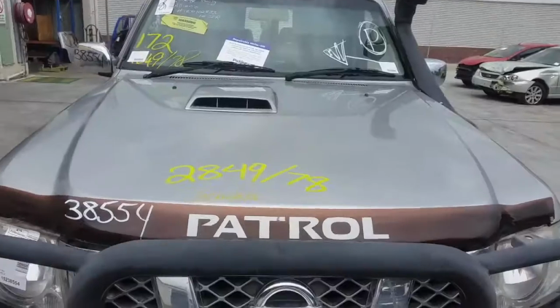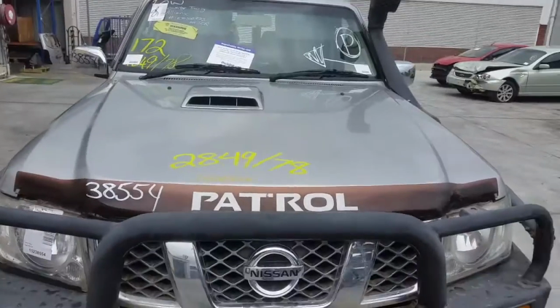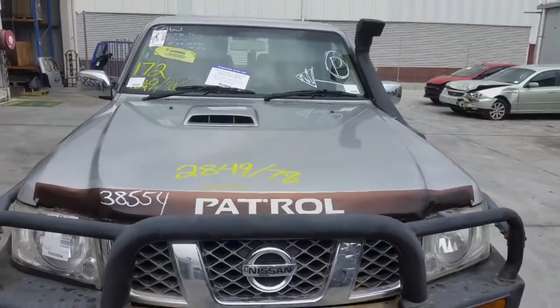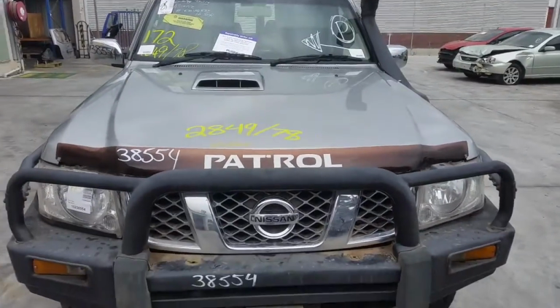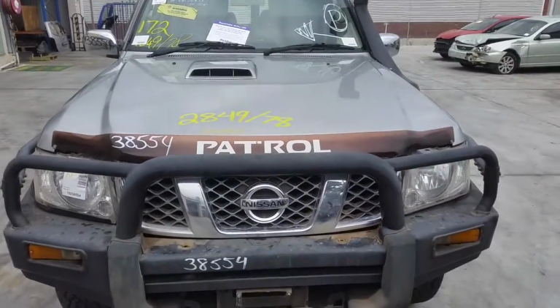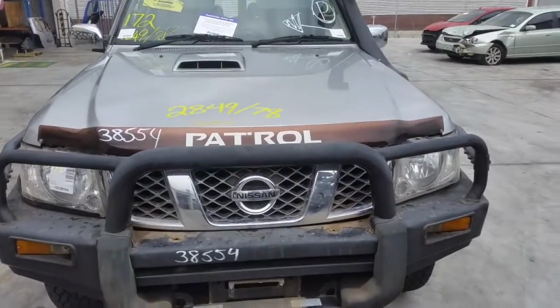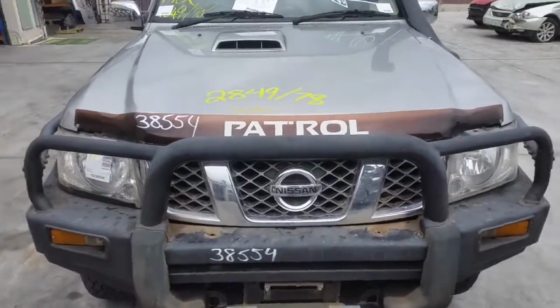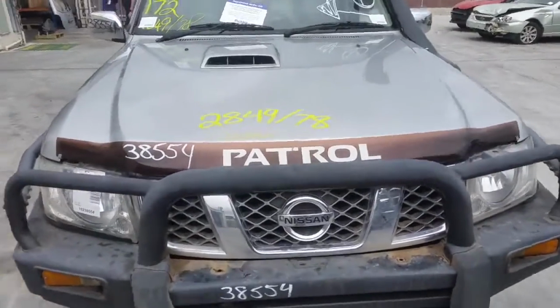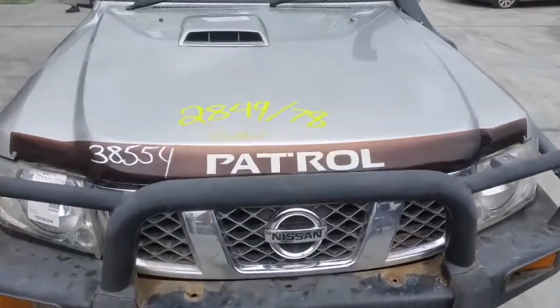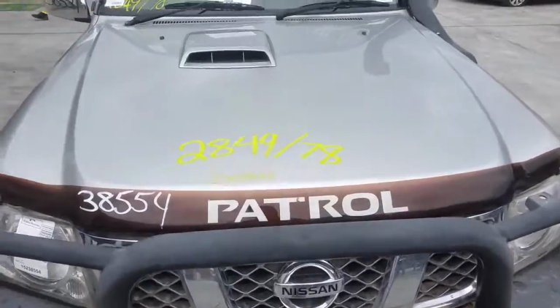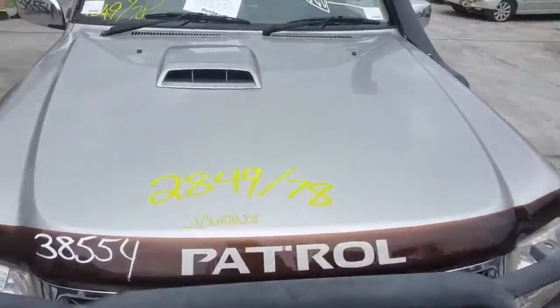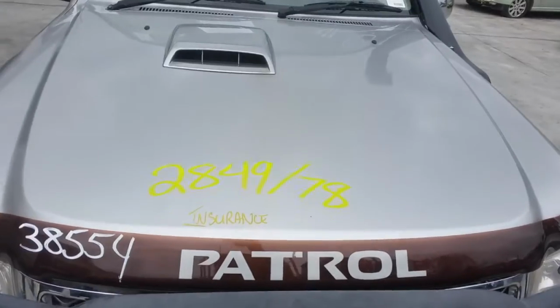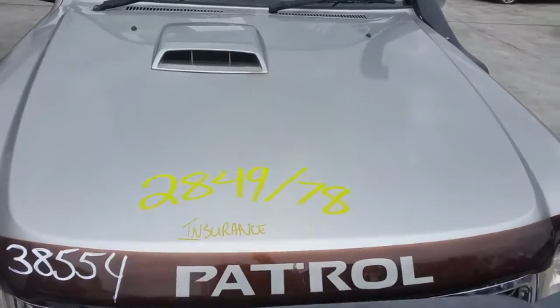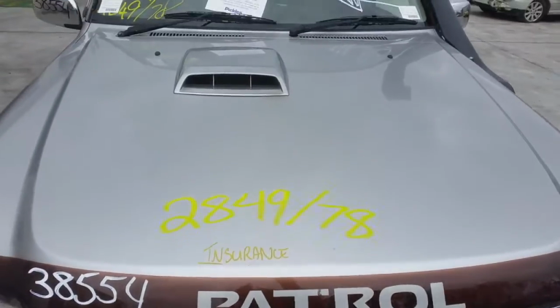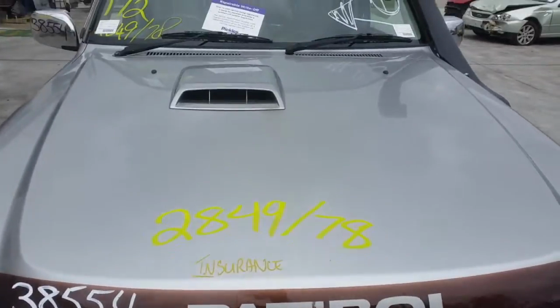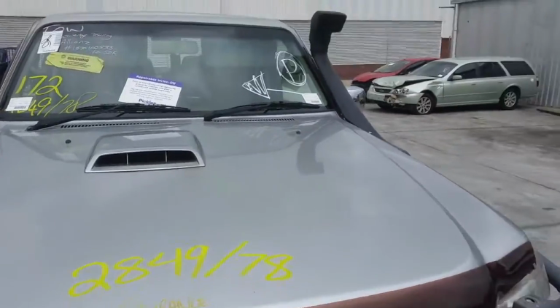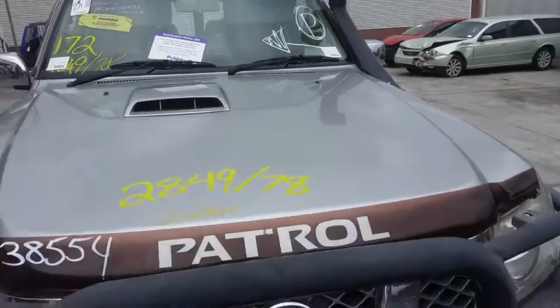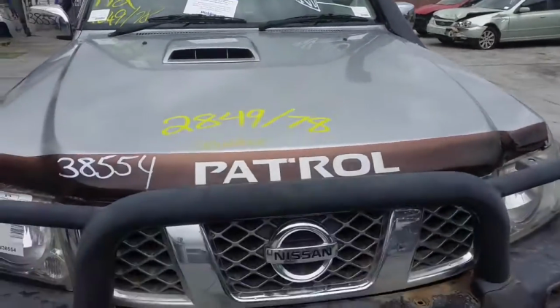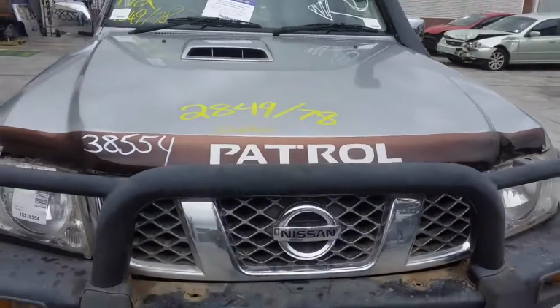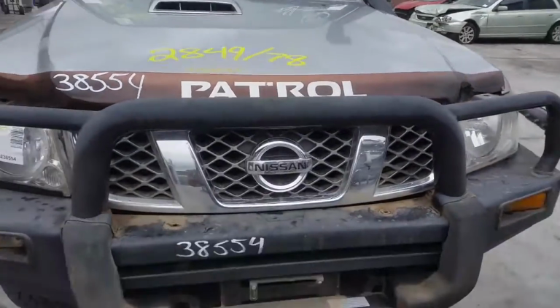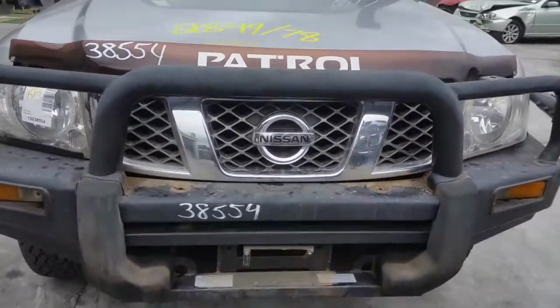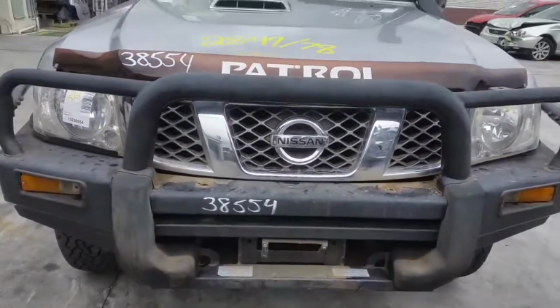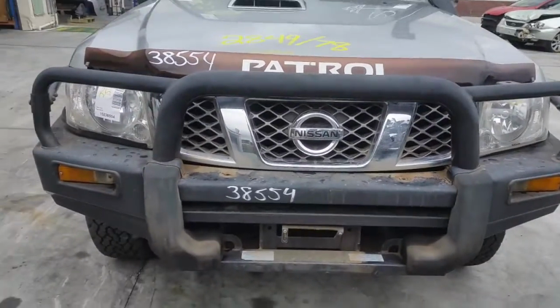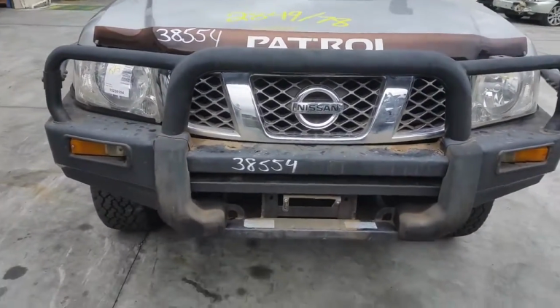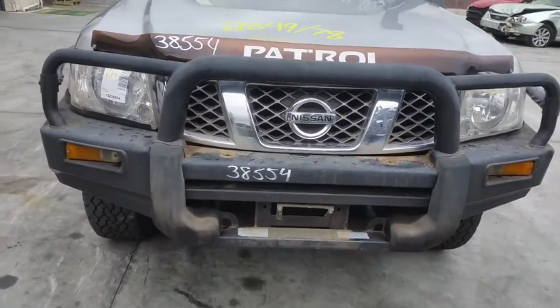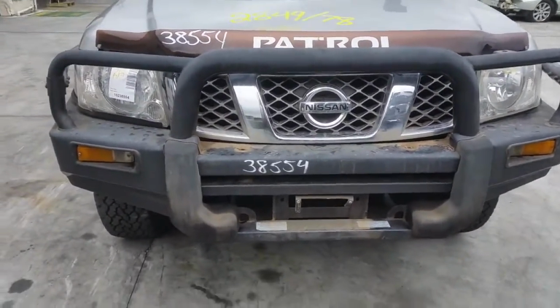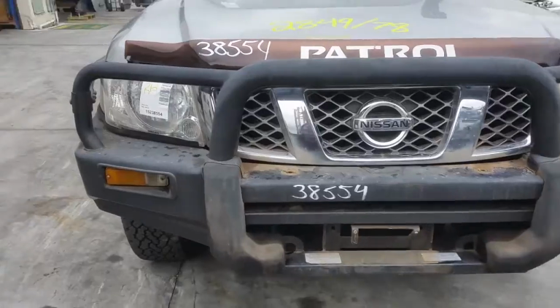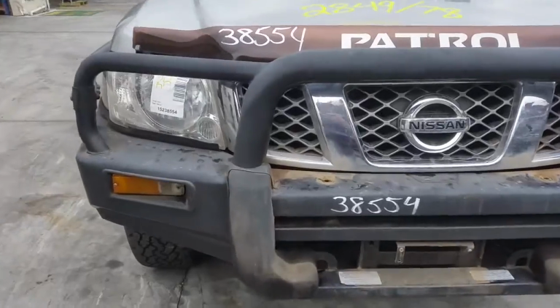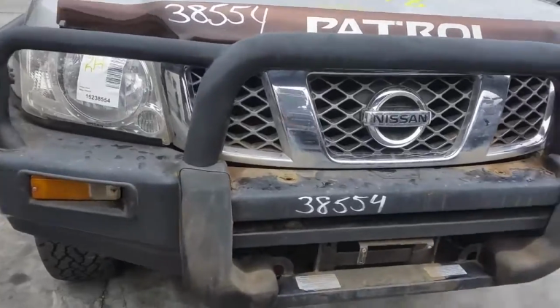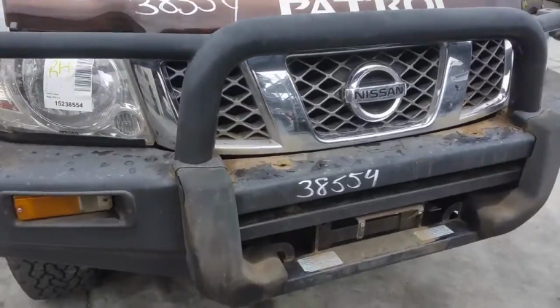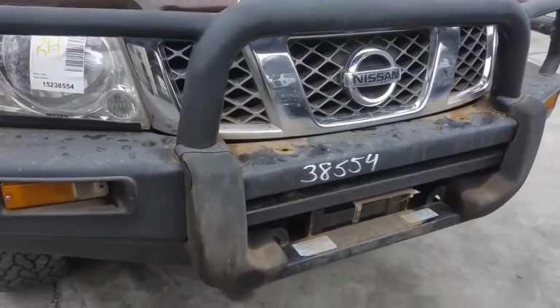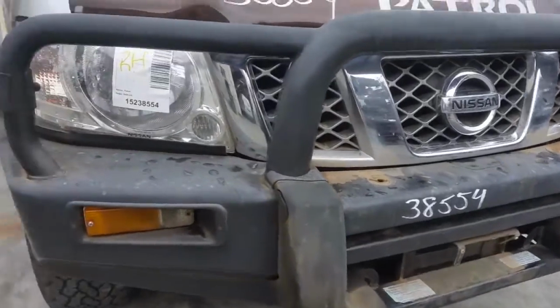This vehicle has sustained damage on the left hand side. We have the bonnet which has only one dent. It's got a factory fitted steel bull bar with brush bars, supplied with all bolts and brackets.